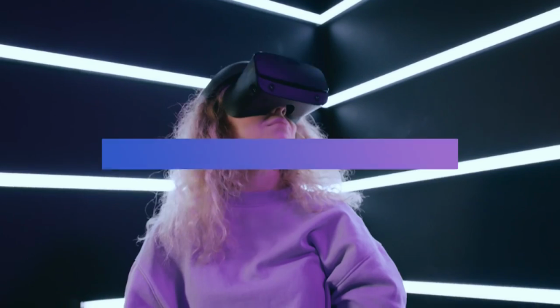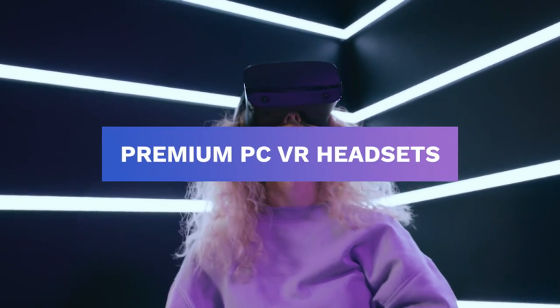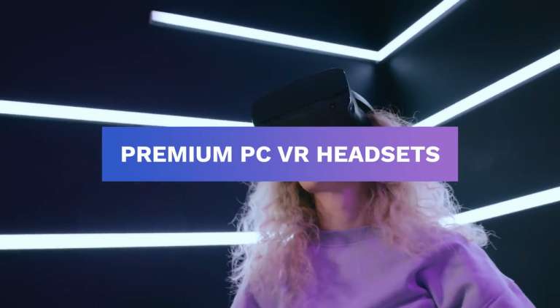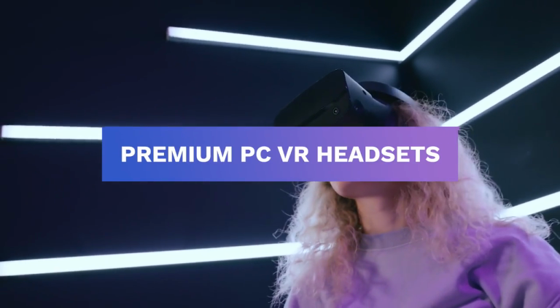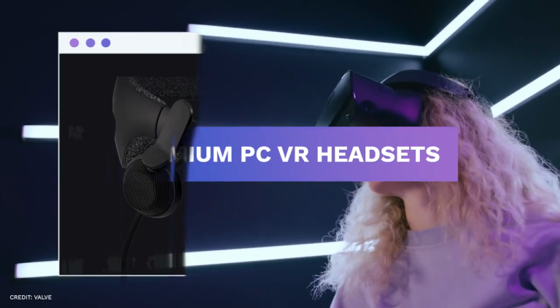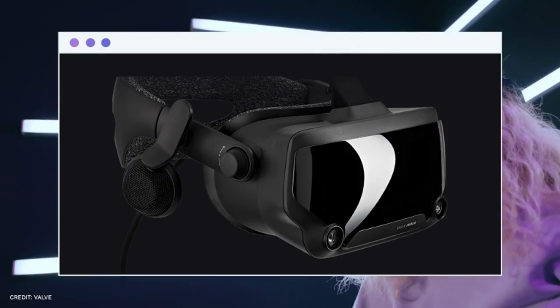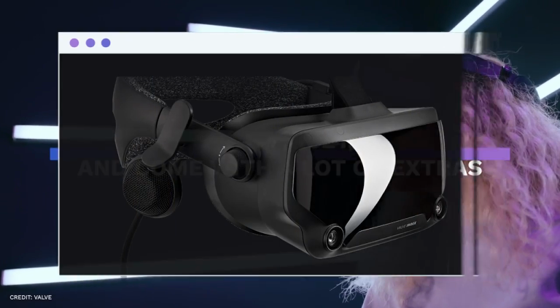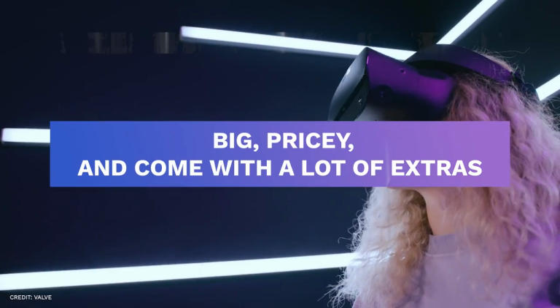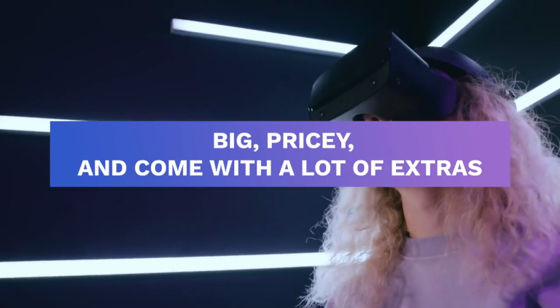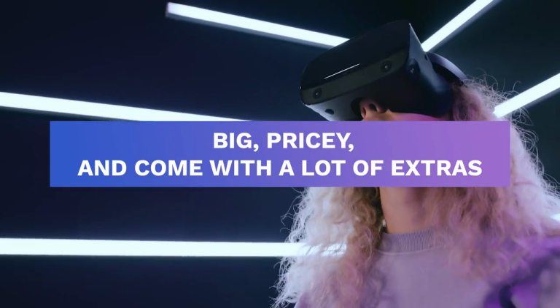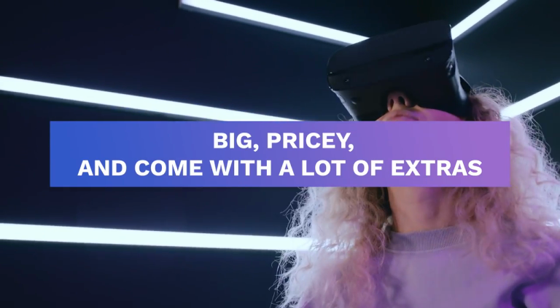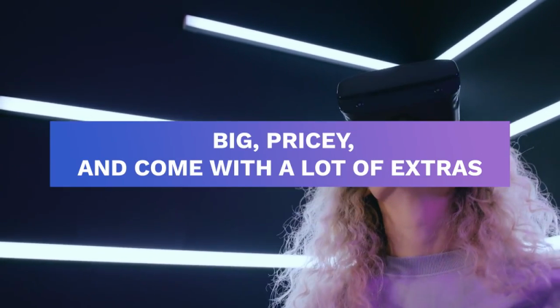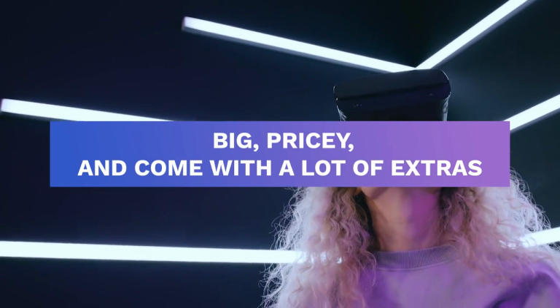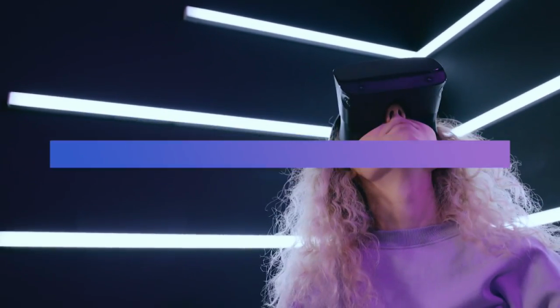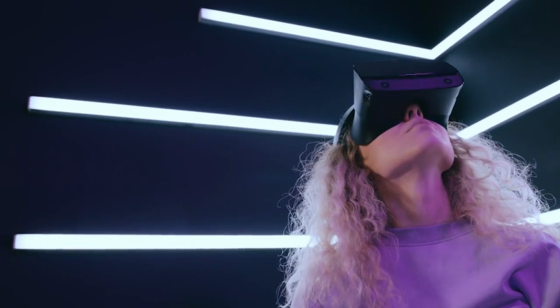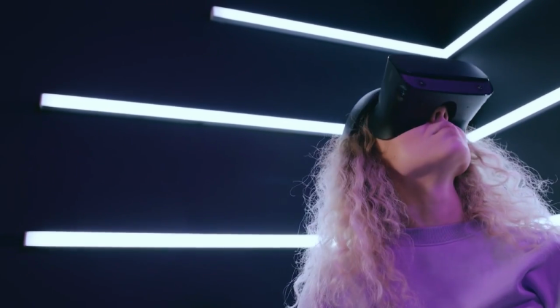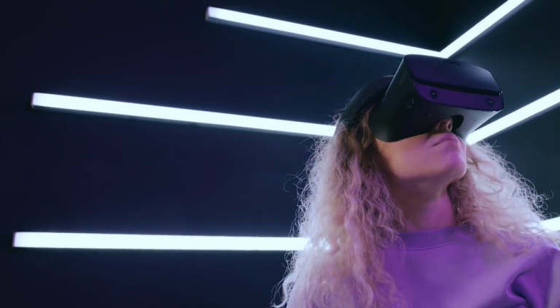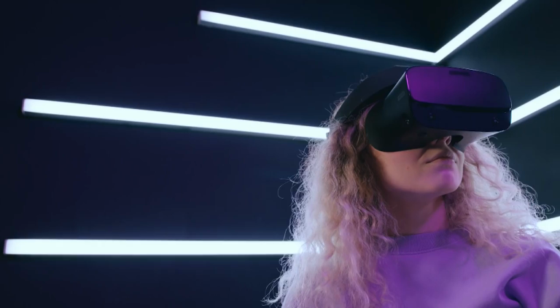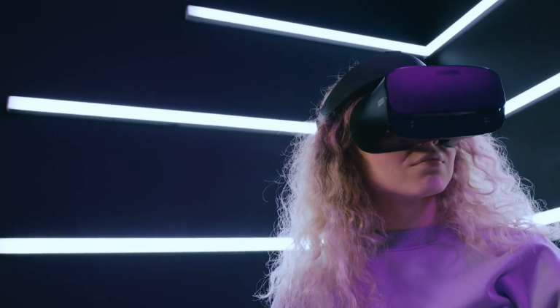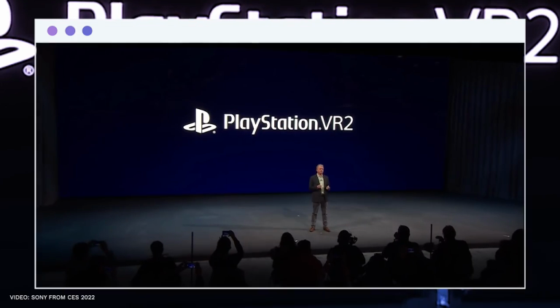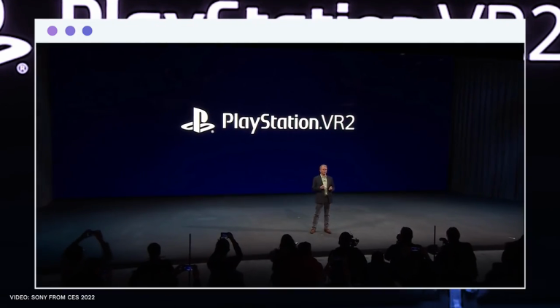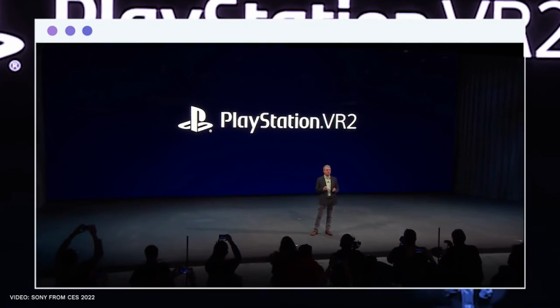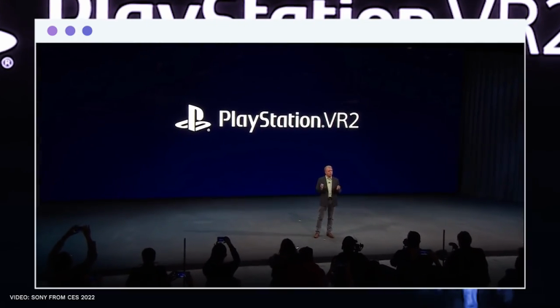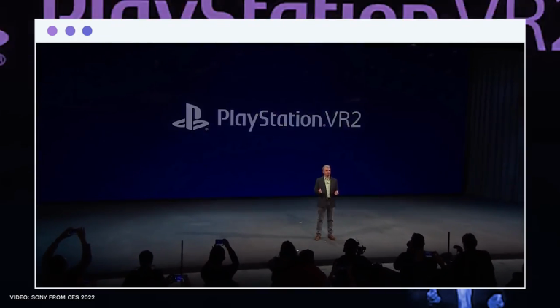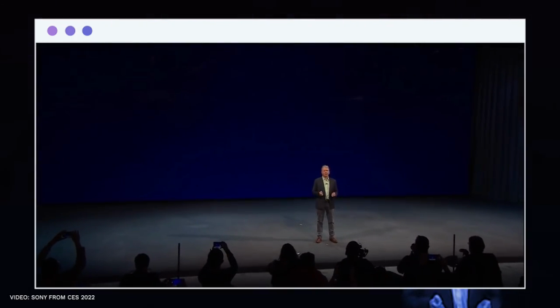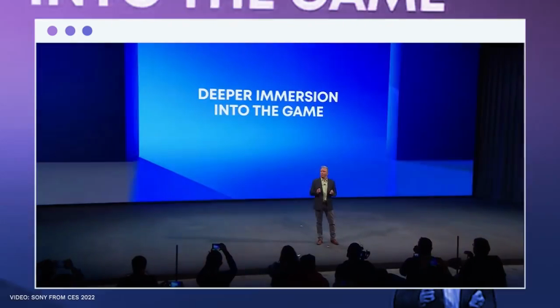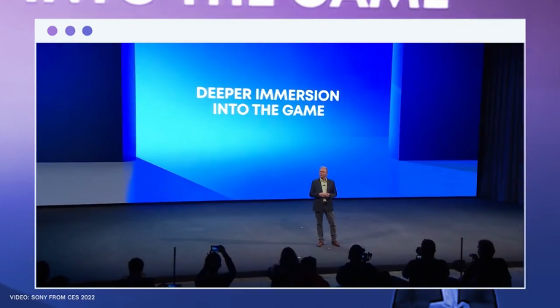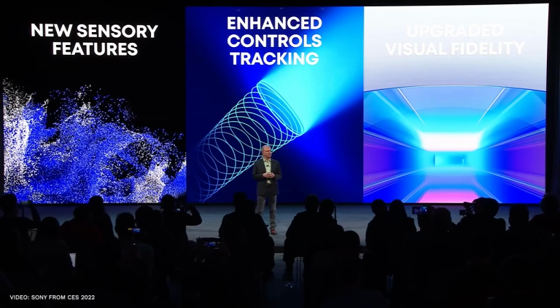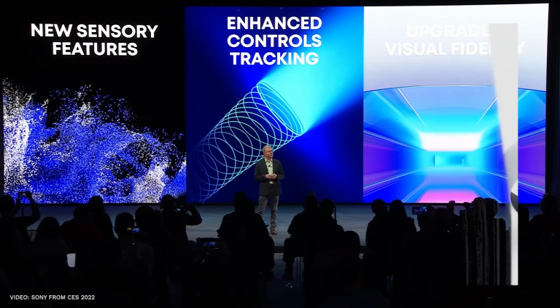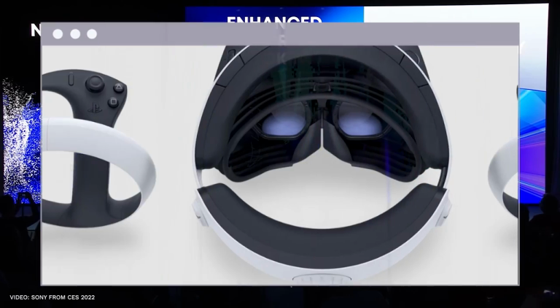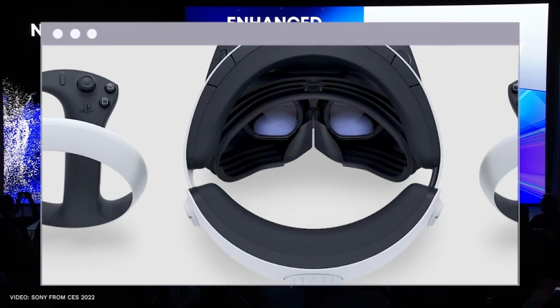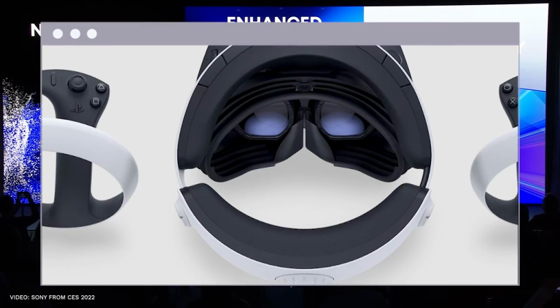Premium PC VR headsets like the Valve Index are big and pricey and come with a lot of extras, but they offer better tracking and graphics. An affordable 4K virtual reality headset that blends the best of both worlds is the PlayStation VR 2.